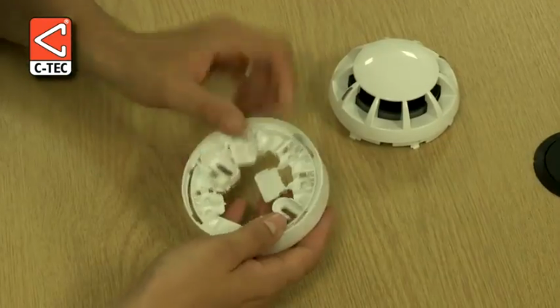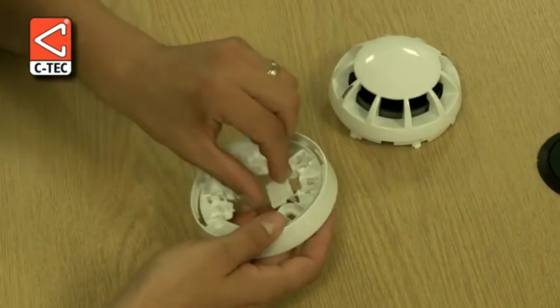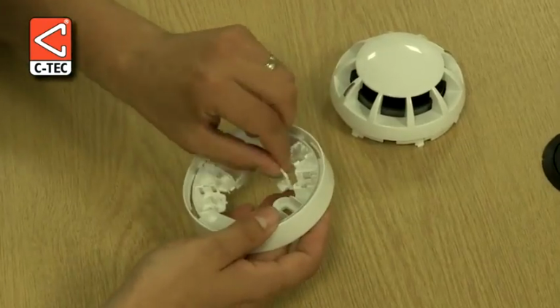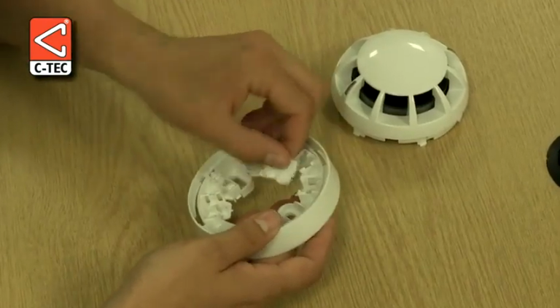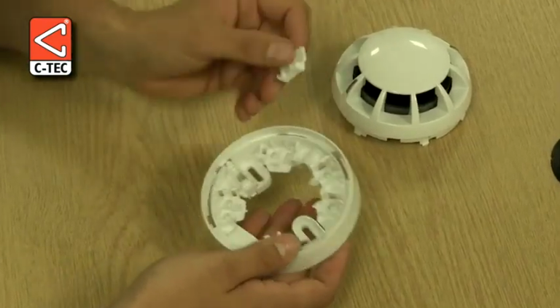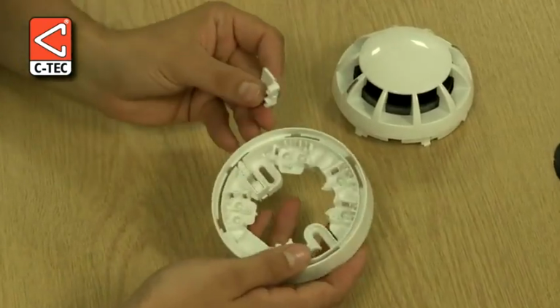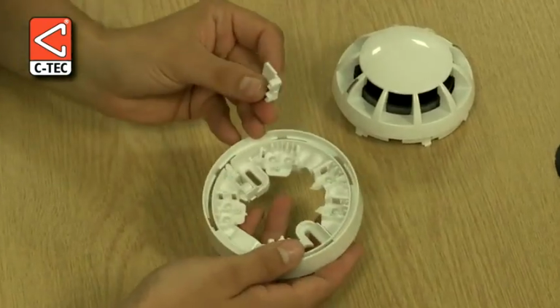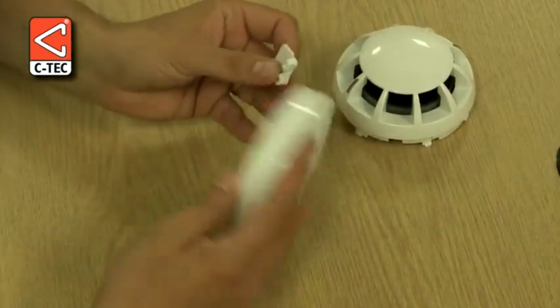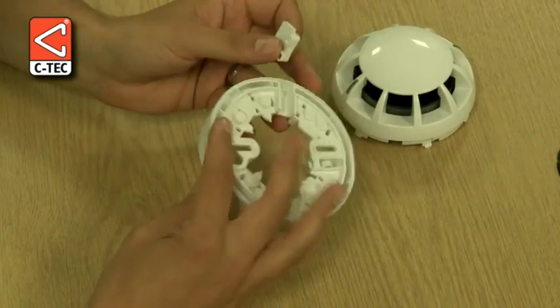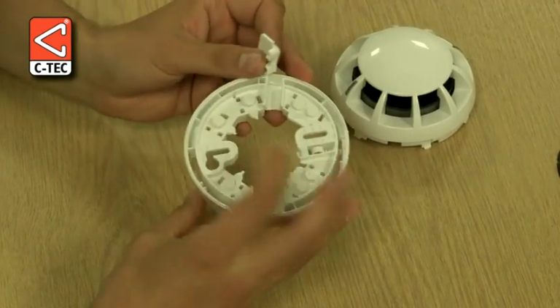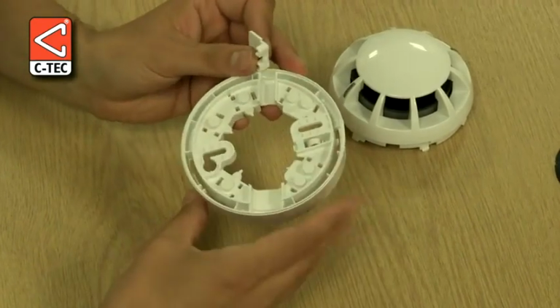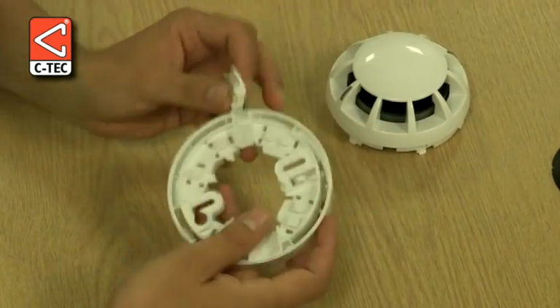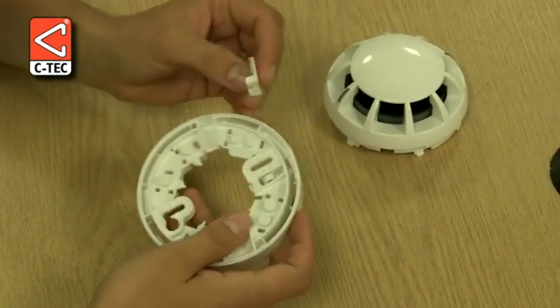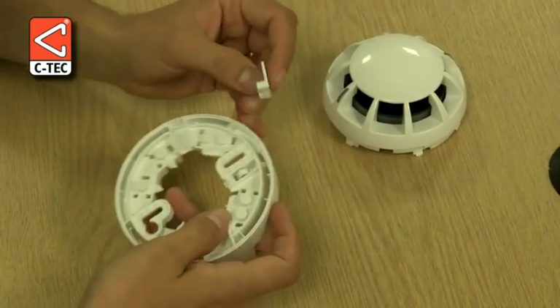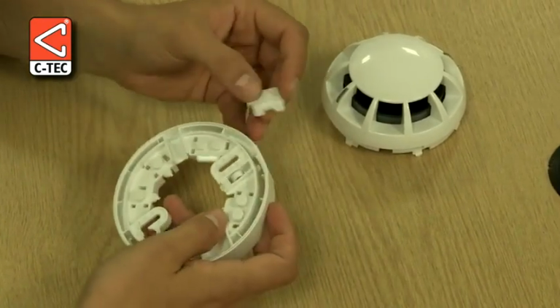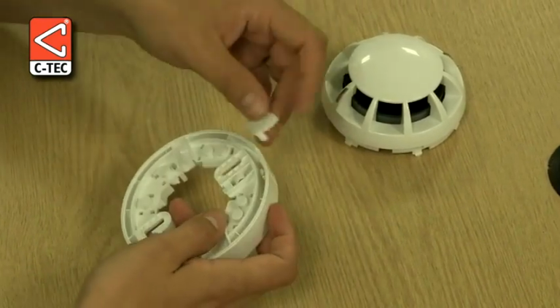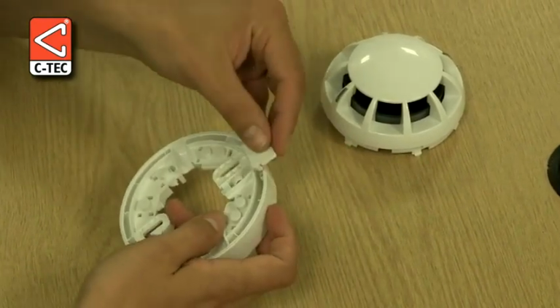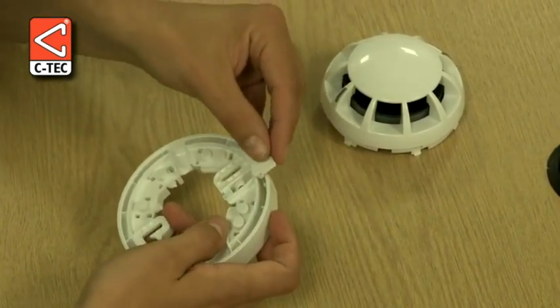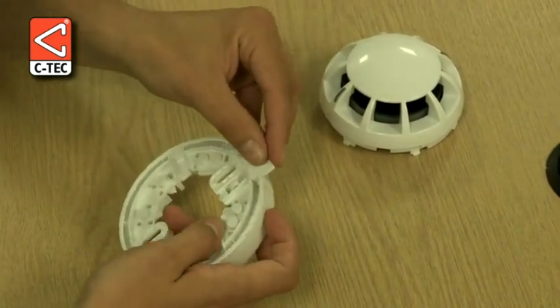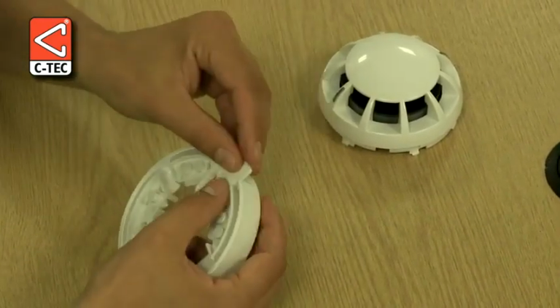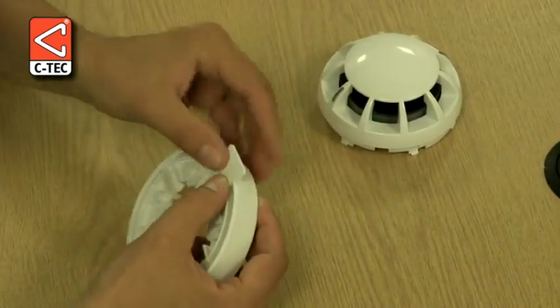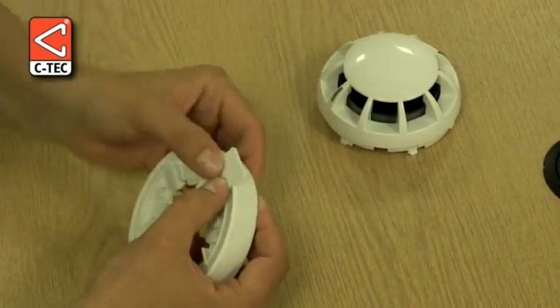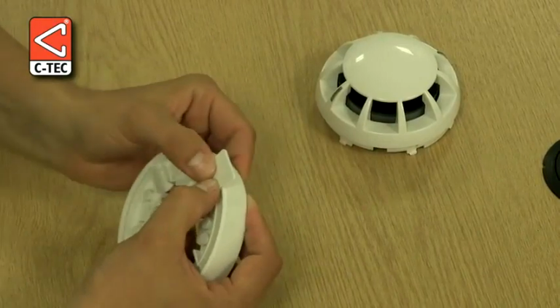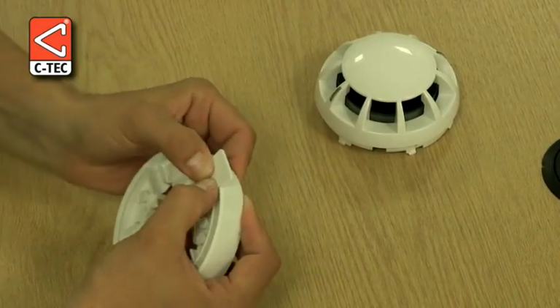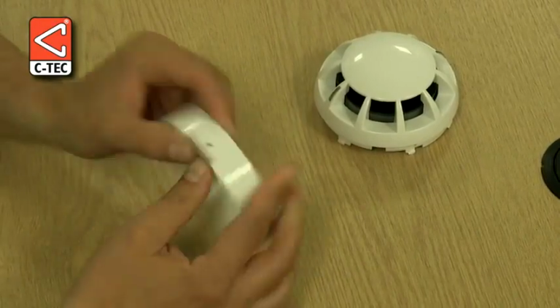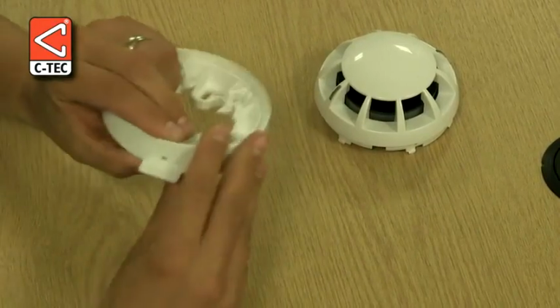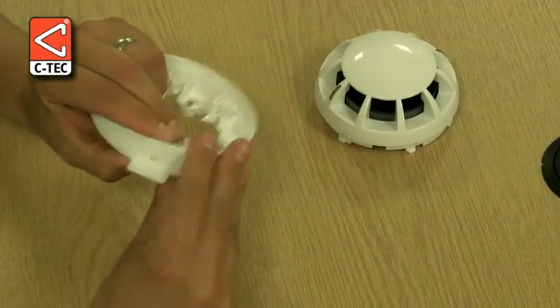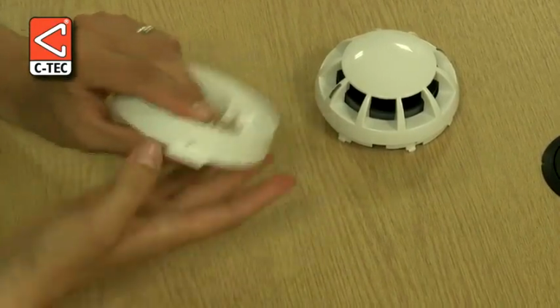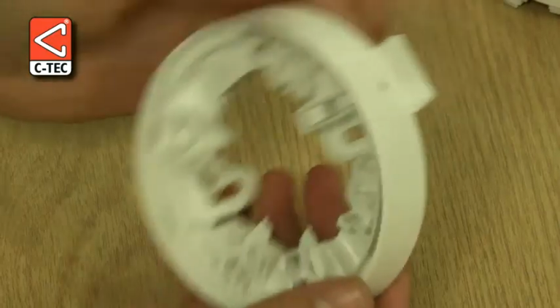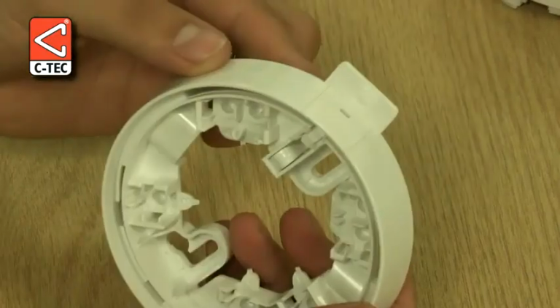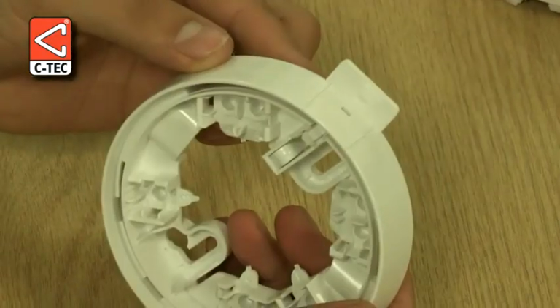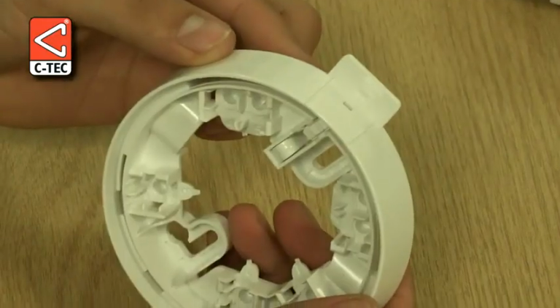Finally we remove the ID tag from the base. Once removed, this clips into position on the underside of the base directly below where the locking mechanism is situated.